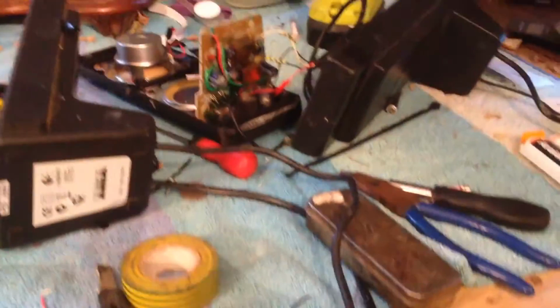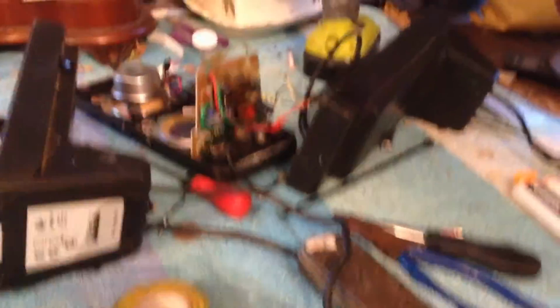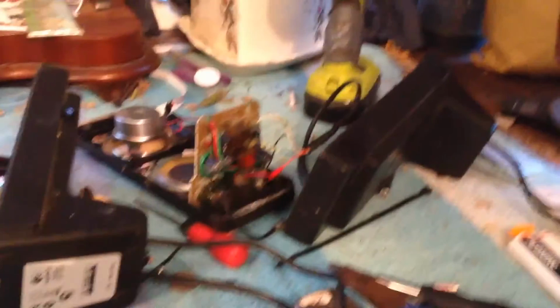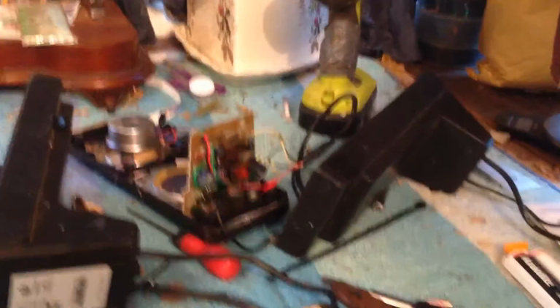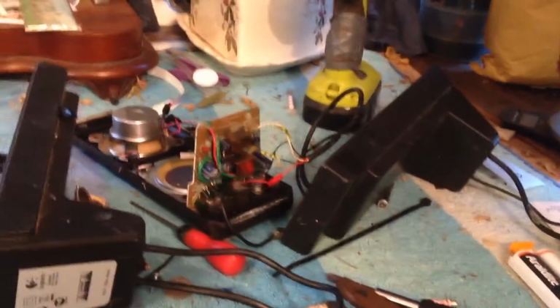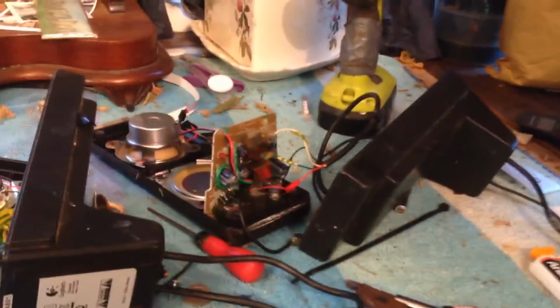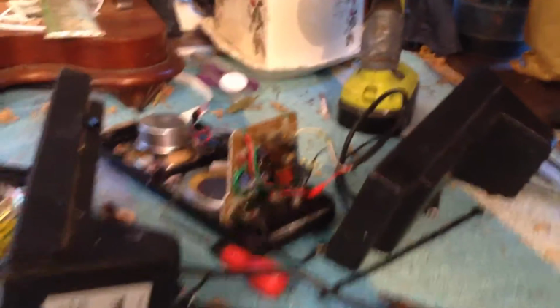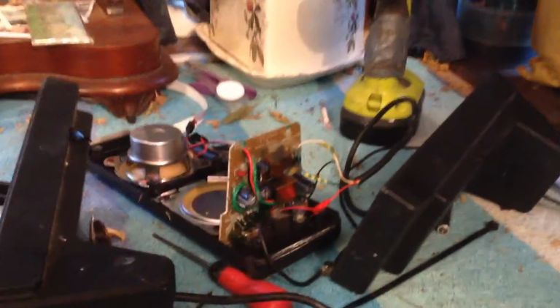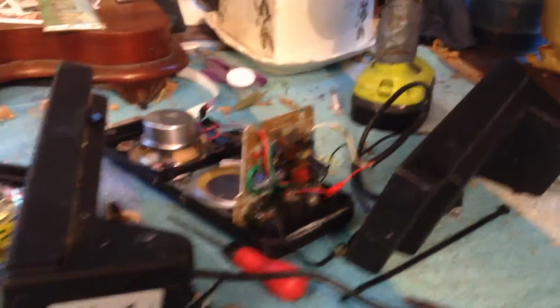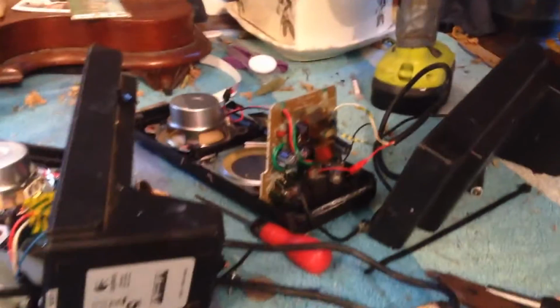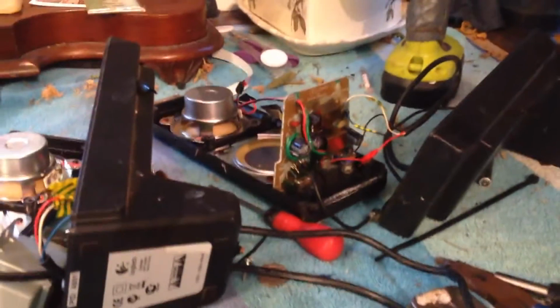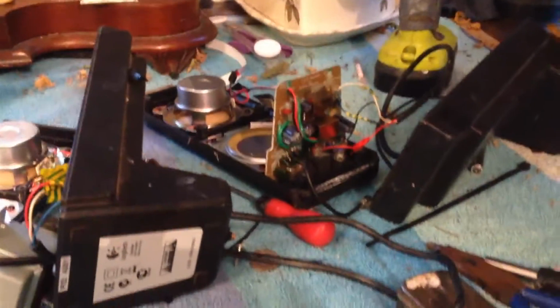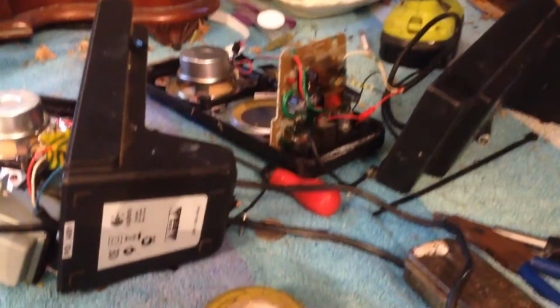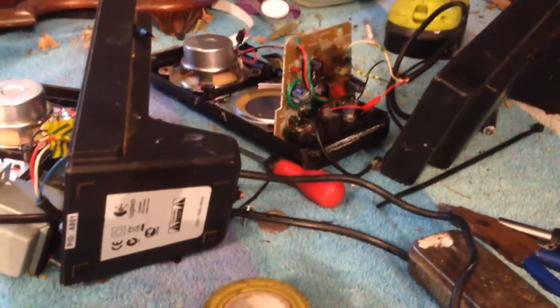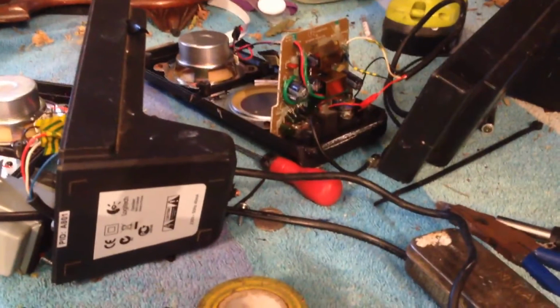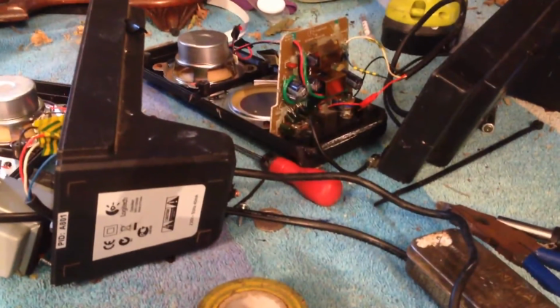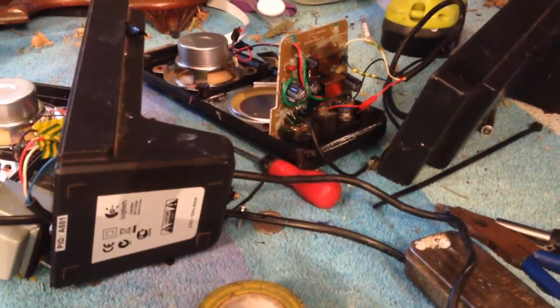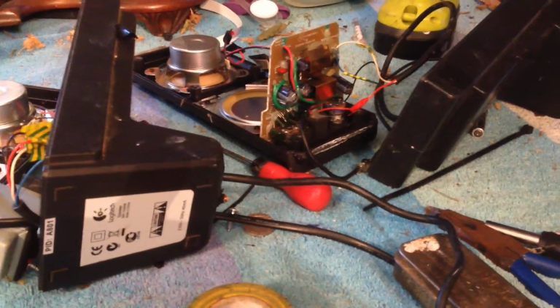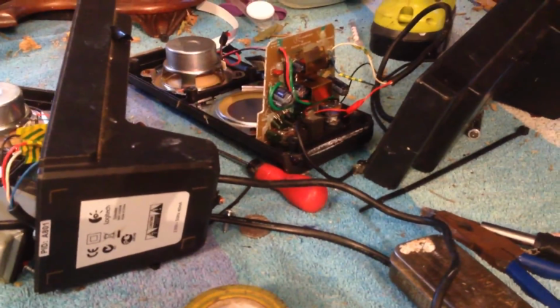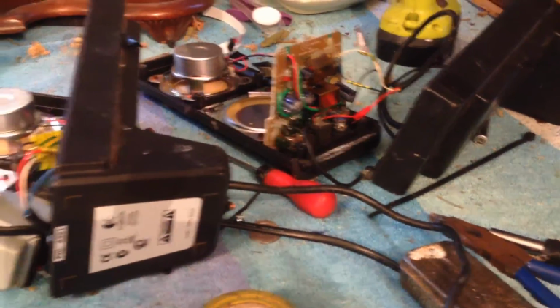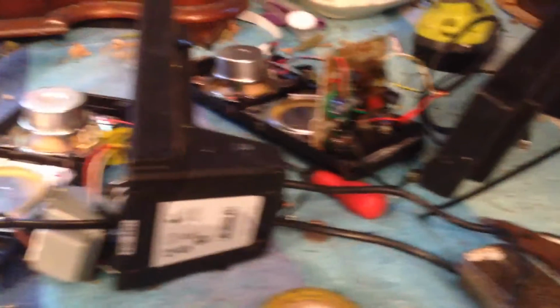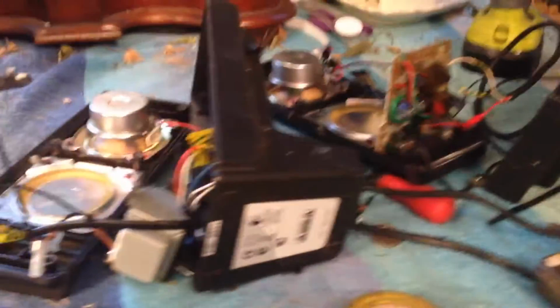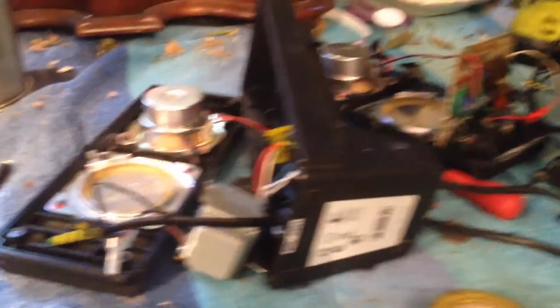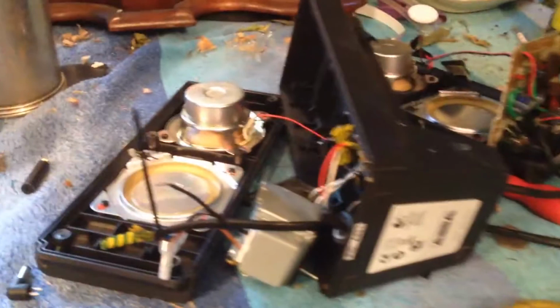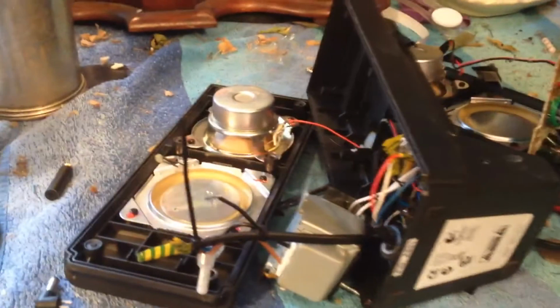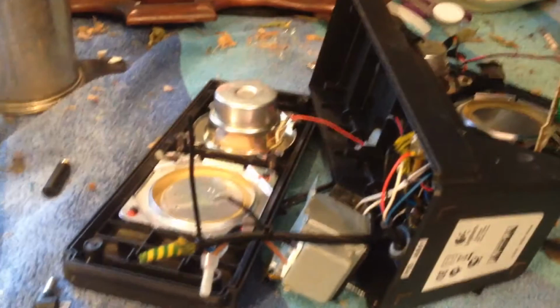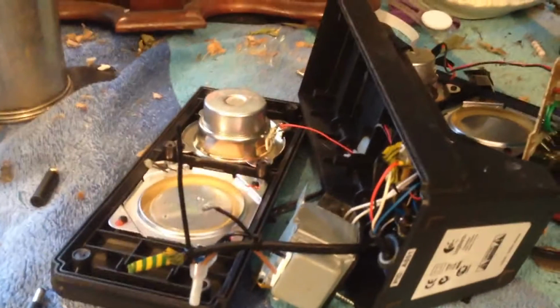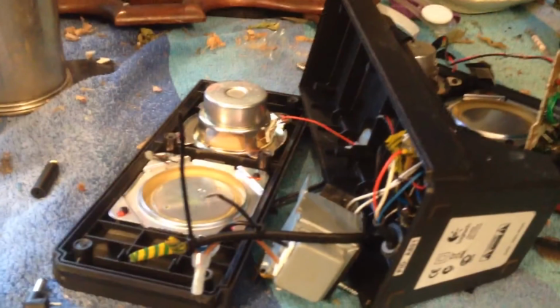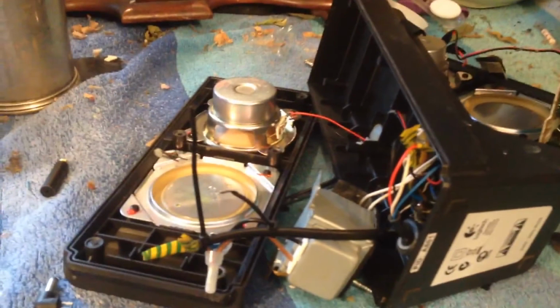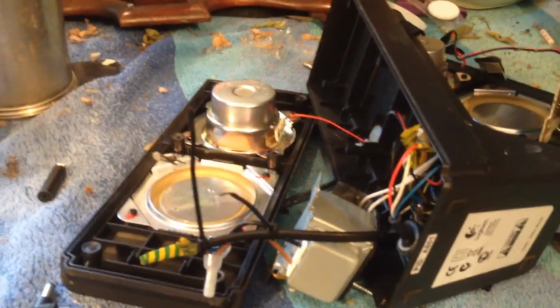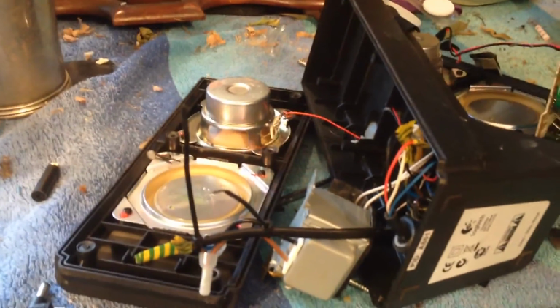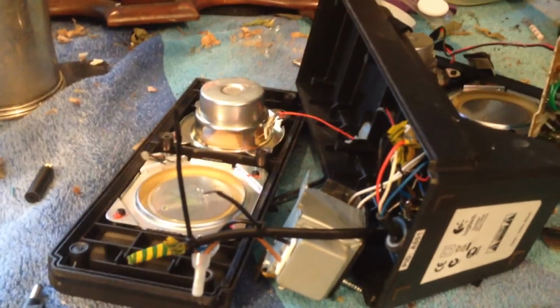These are just budget speakers anyway. I'm going to be a bit more careful about pulling on the wires next time — I should know better. Thanks for watching.